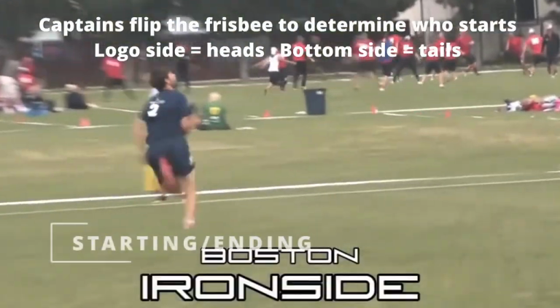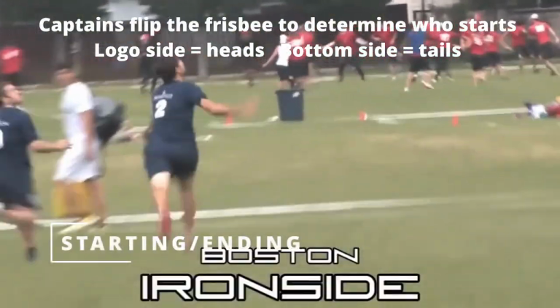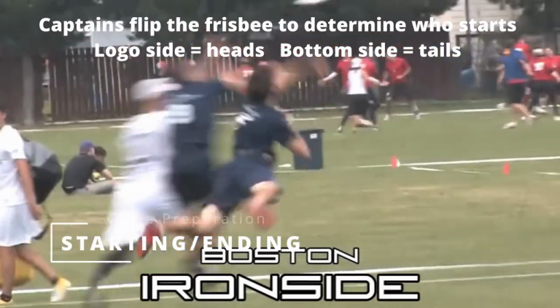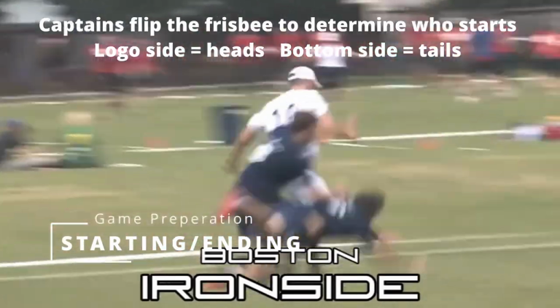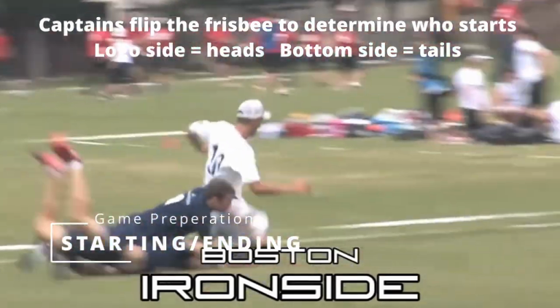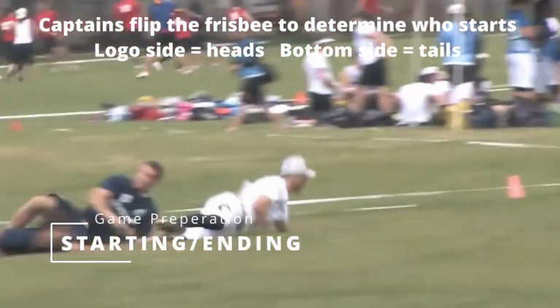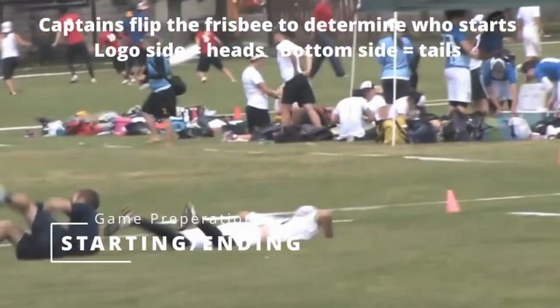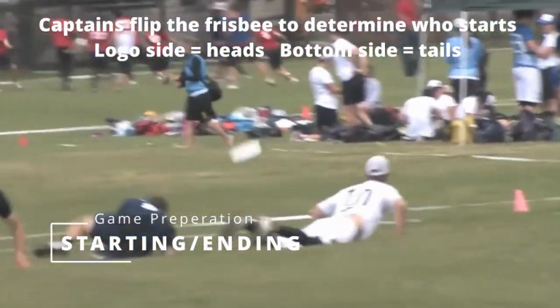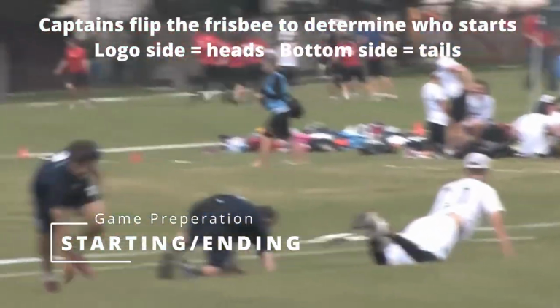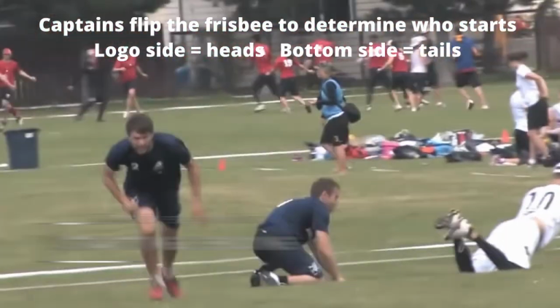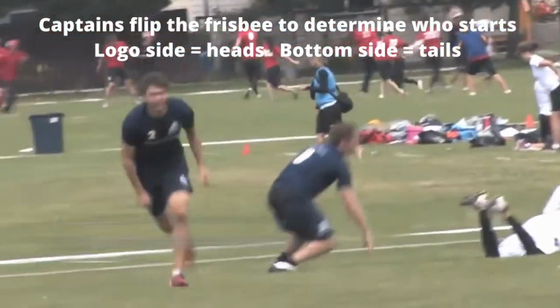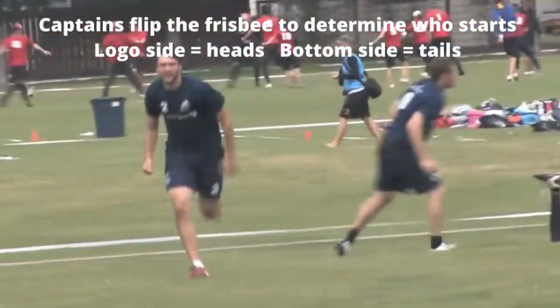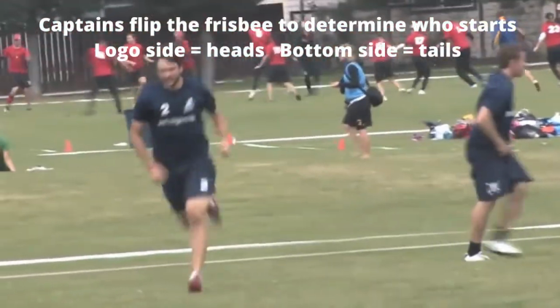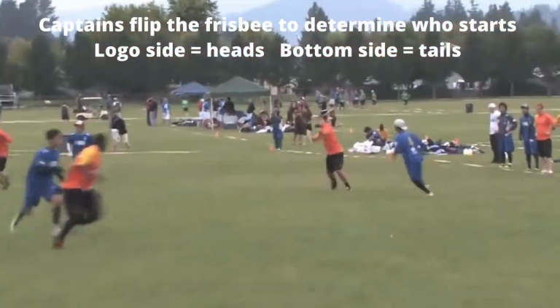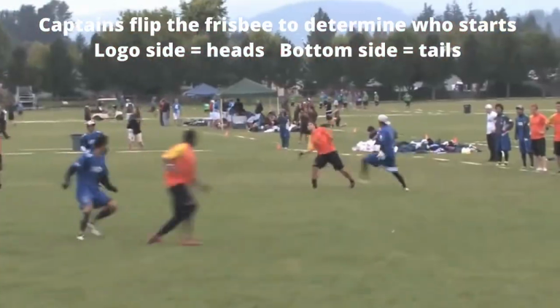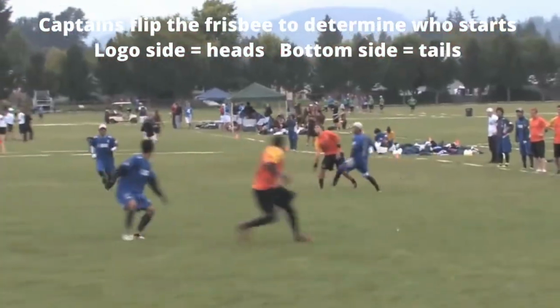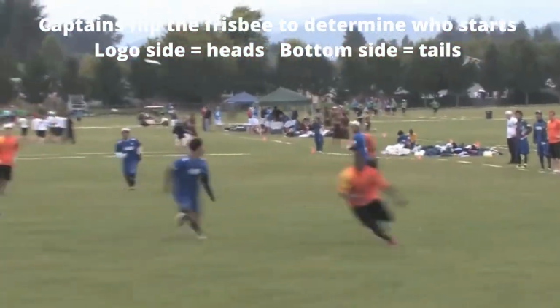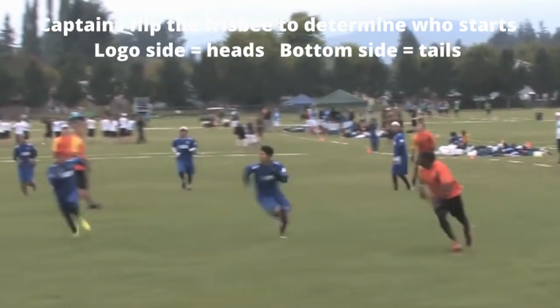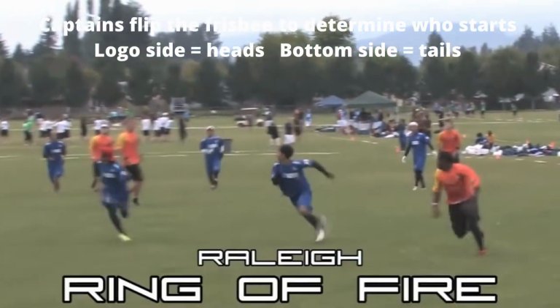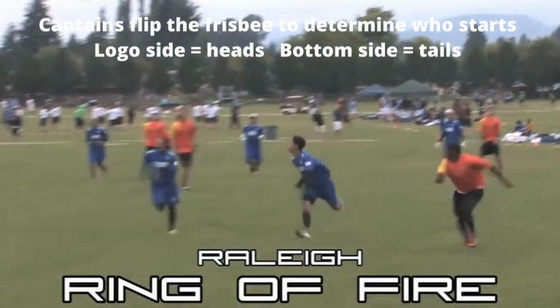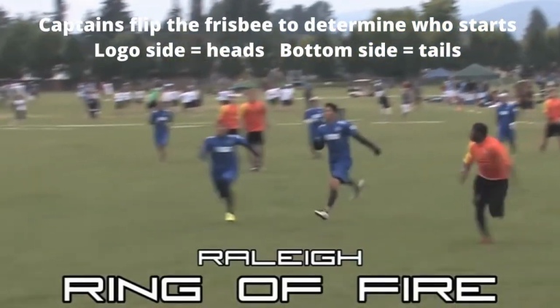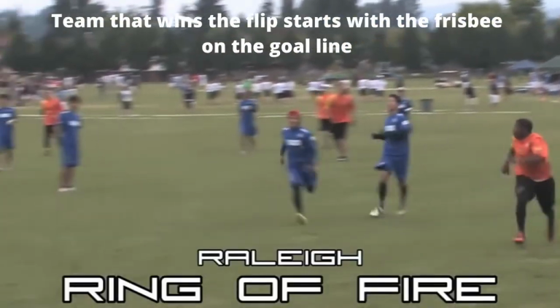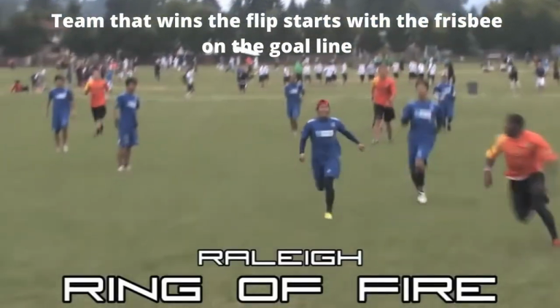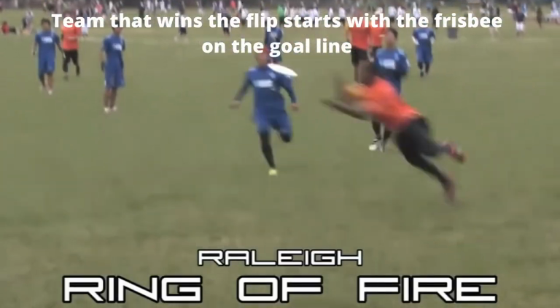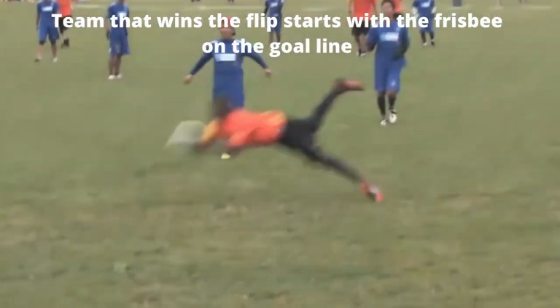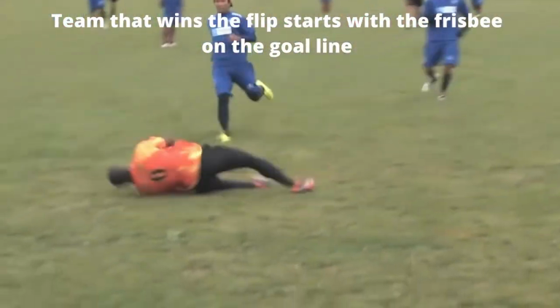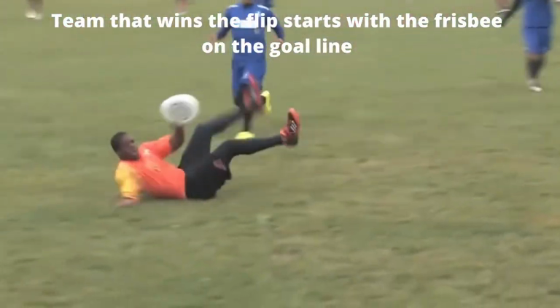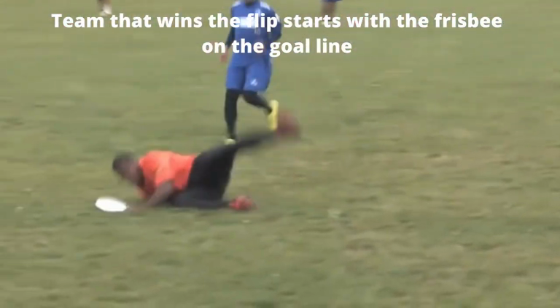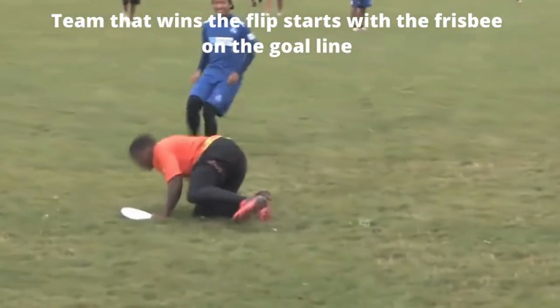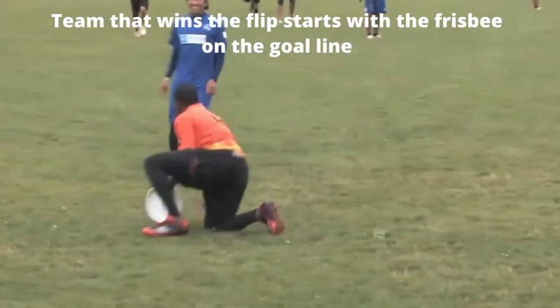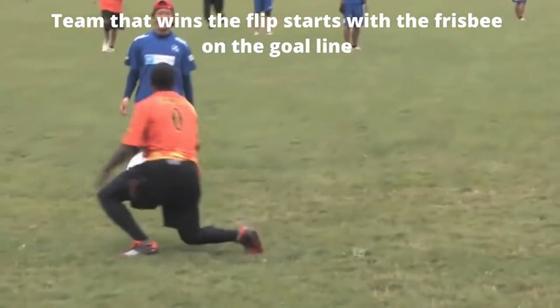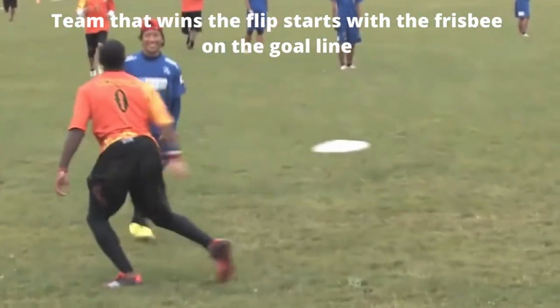Captains flip the frisbee to determine who starts. Logo side equals heads; bottom side equals tails. The team that wins the flip starts with the frisbee on the goal line.